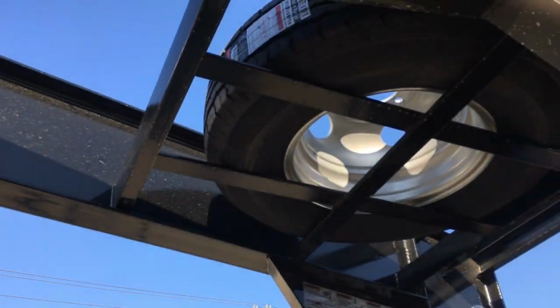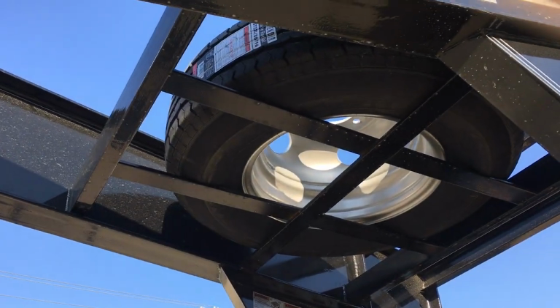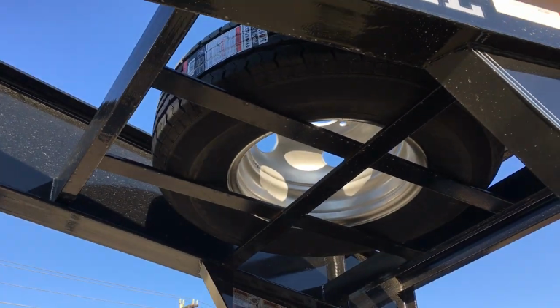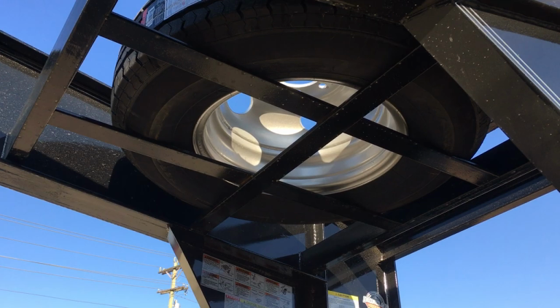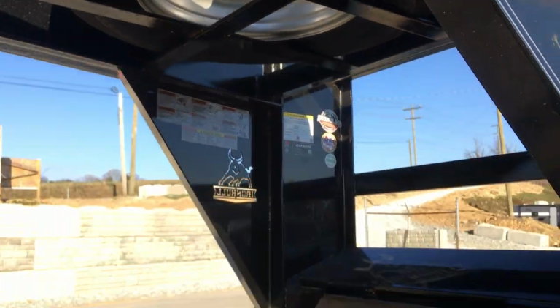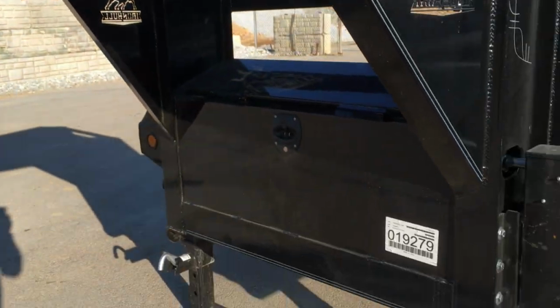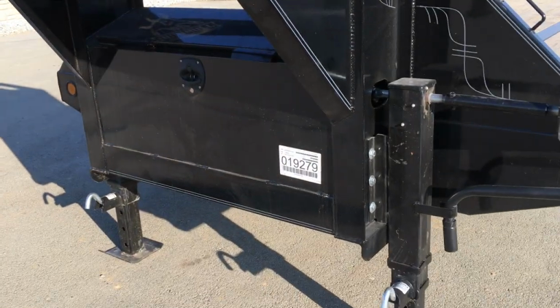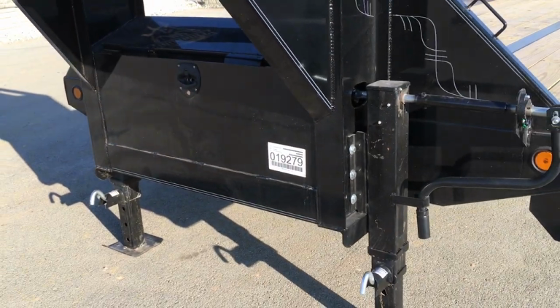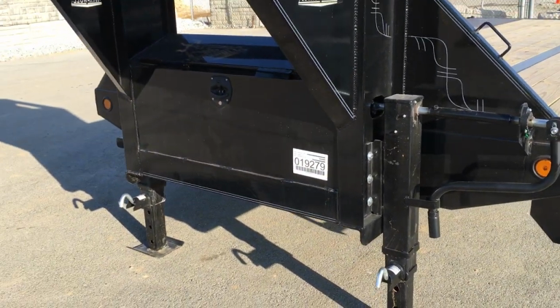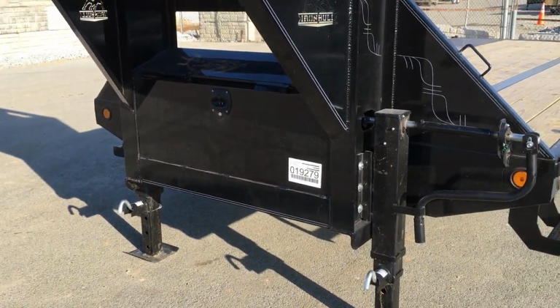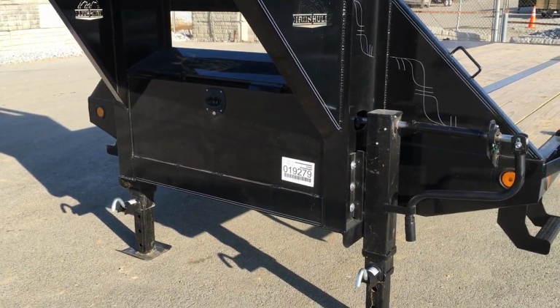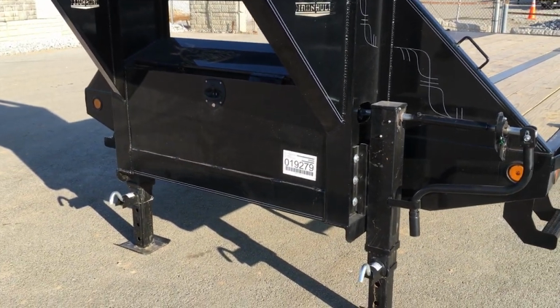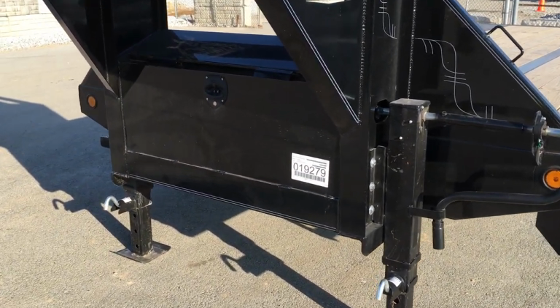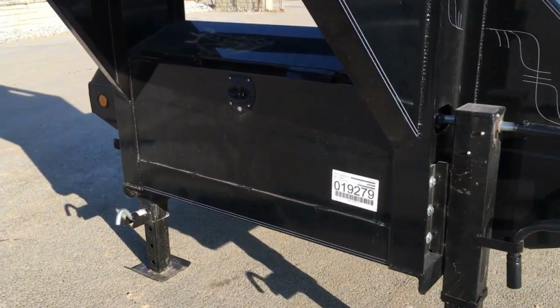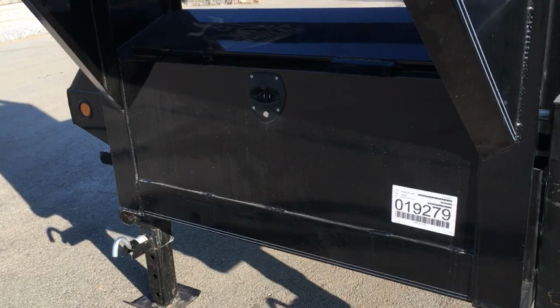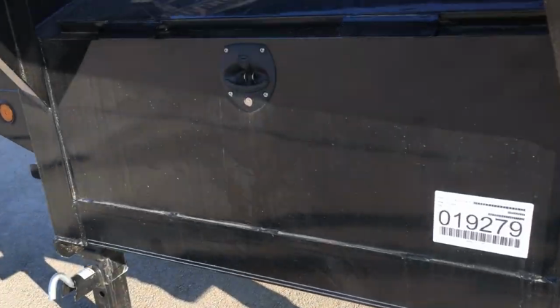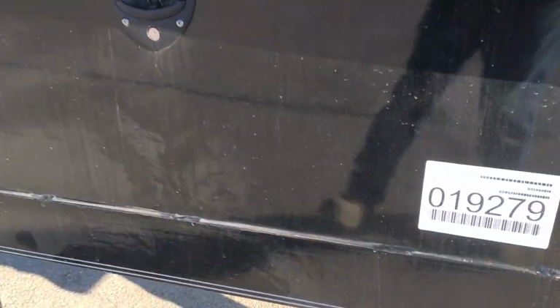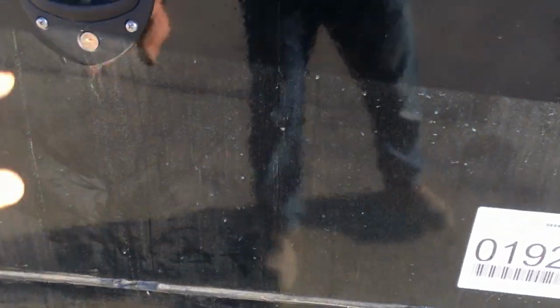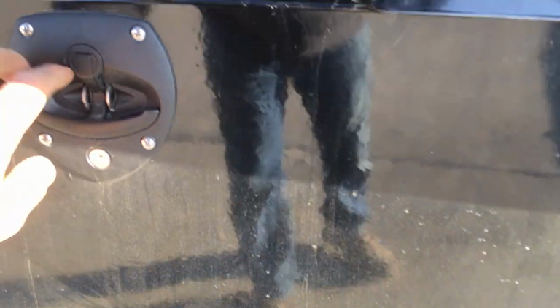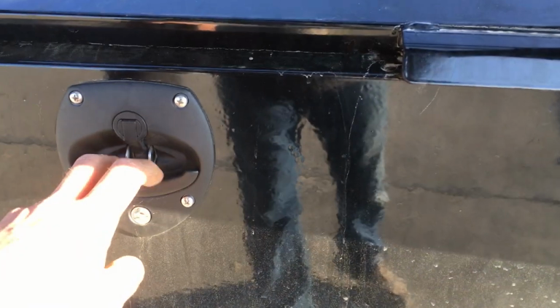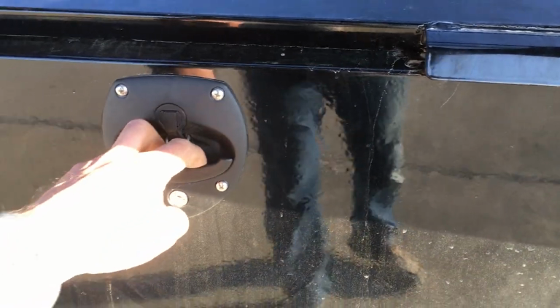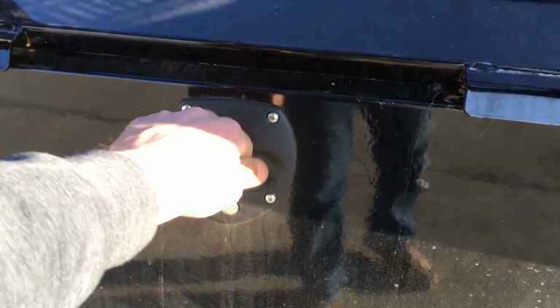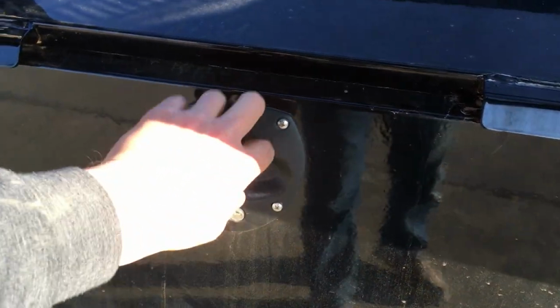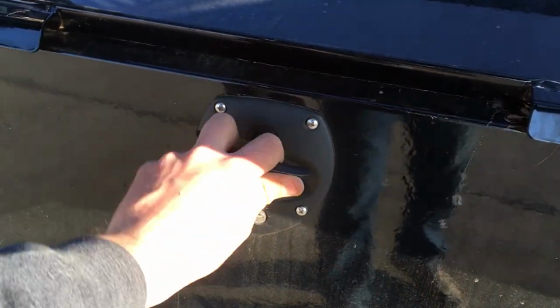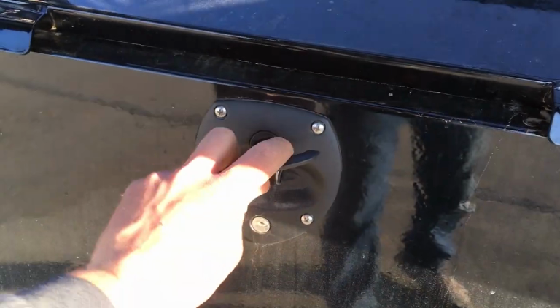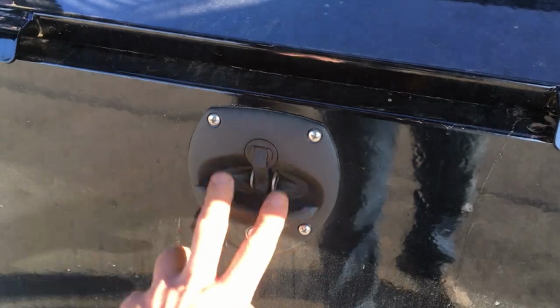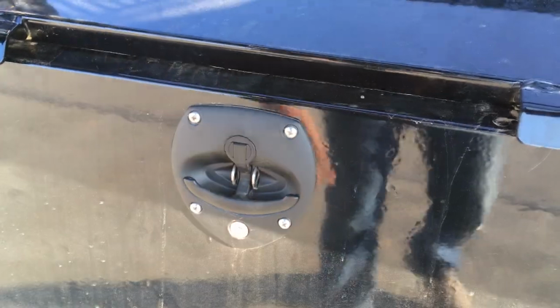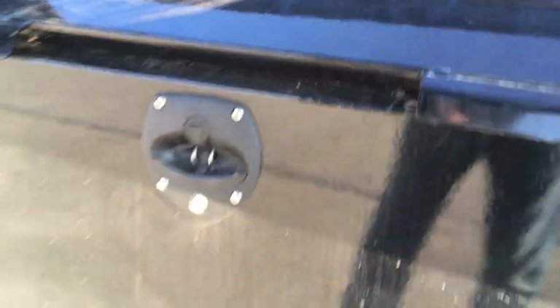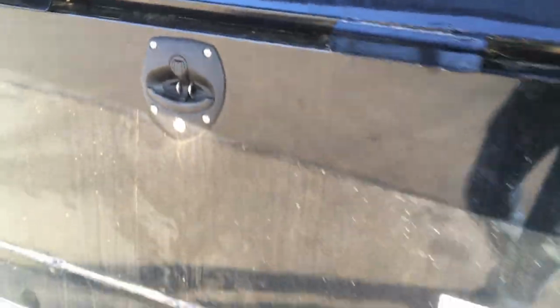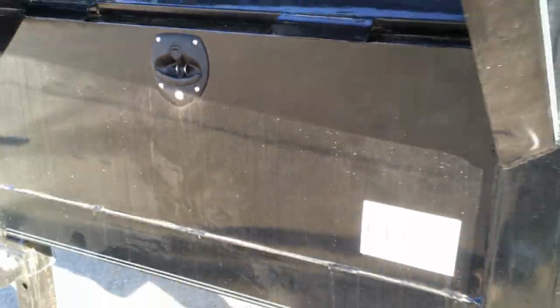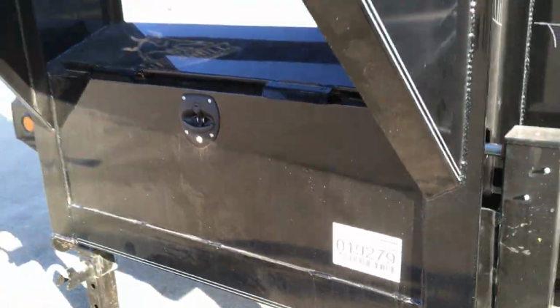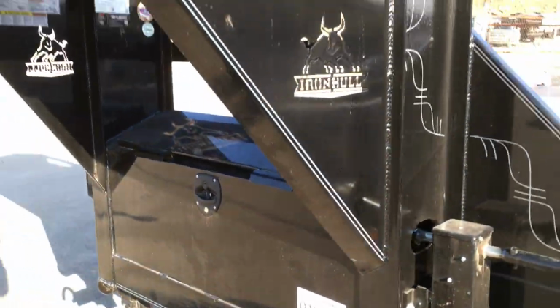It's got a spare tire in the neck. You've got dual jacks and a front toolbox. It's a little detail, but I like their toolbox latches — it's just a T-handle setup. Very simple design, but yet a lot nicer than the paddle locks you traditionally see.